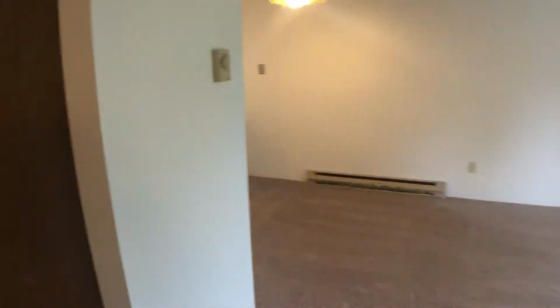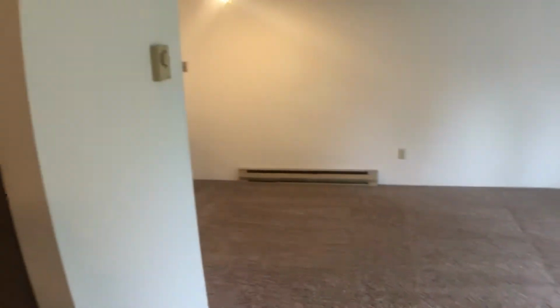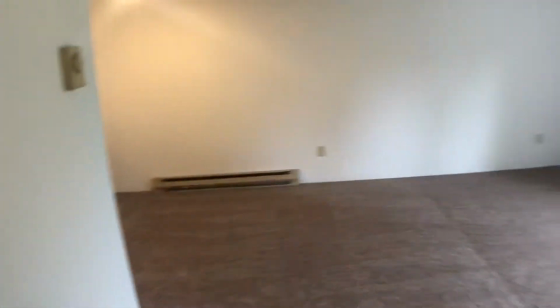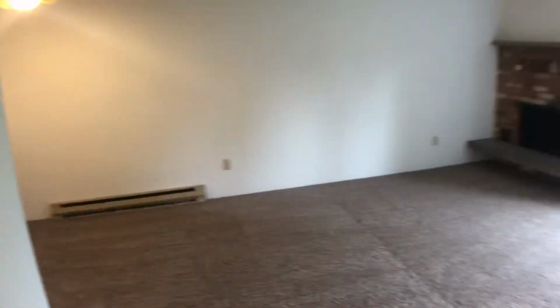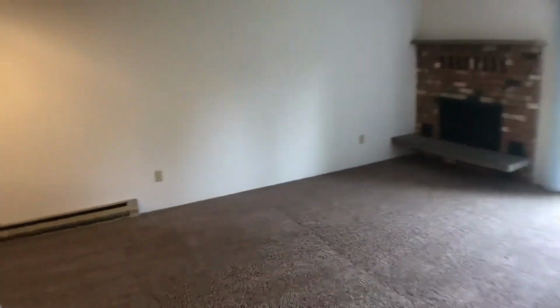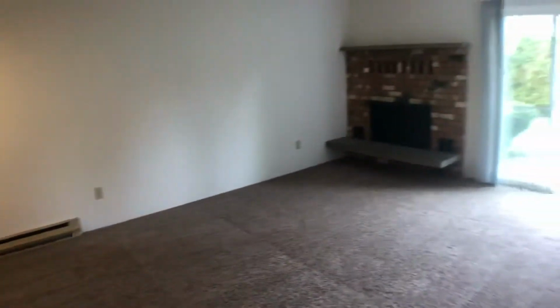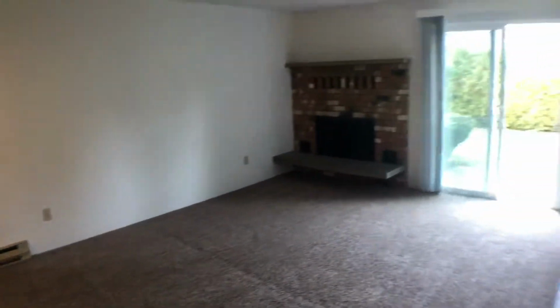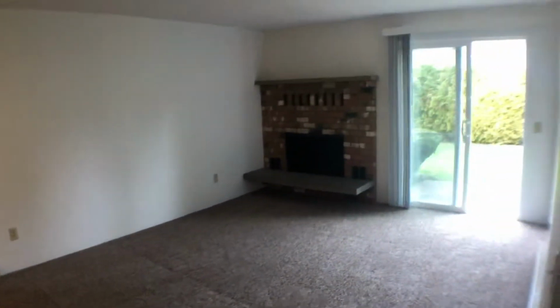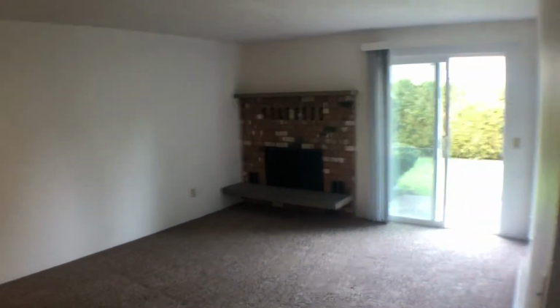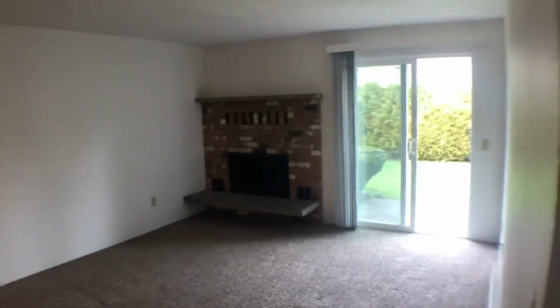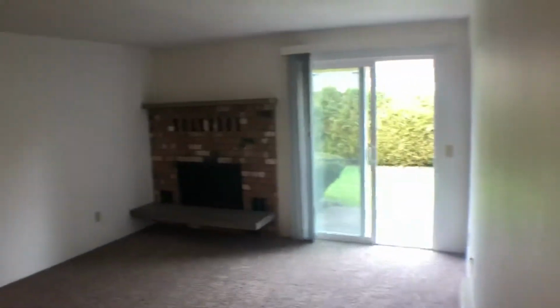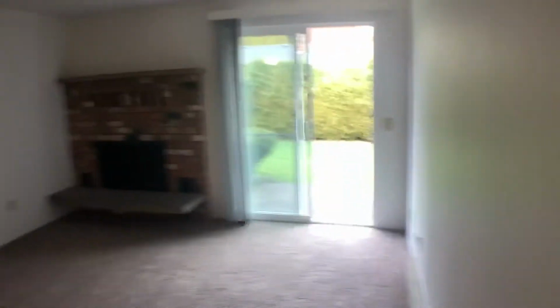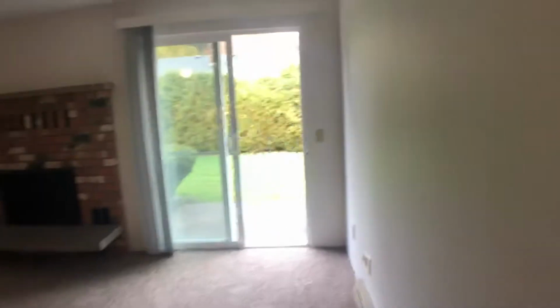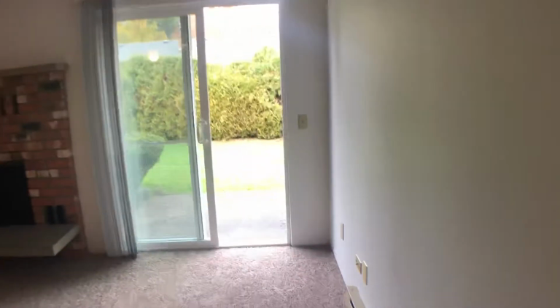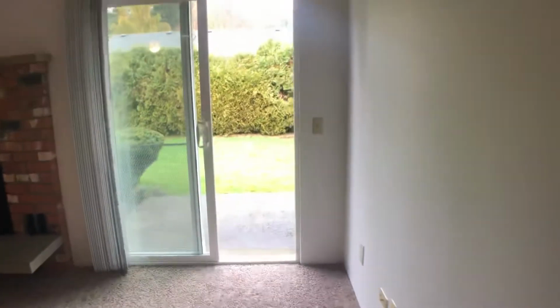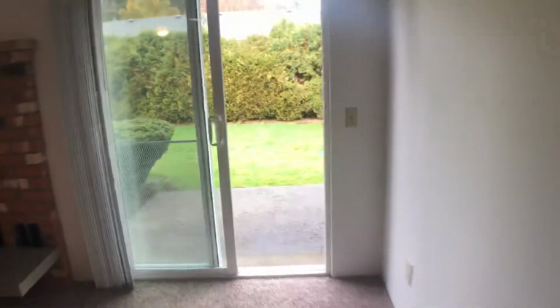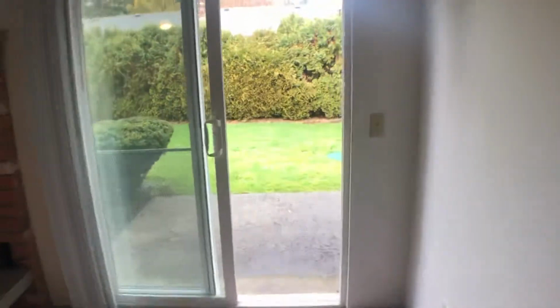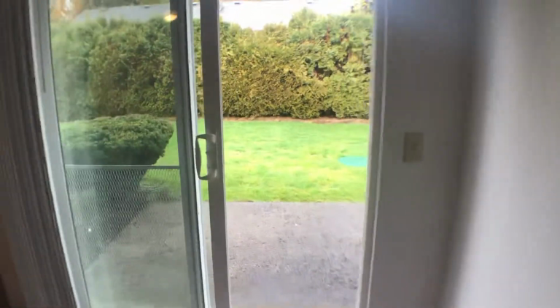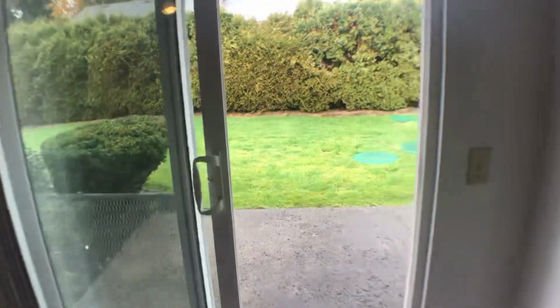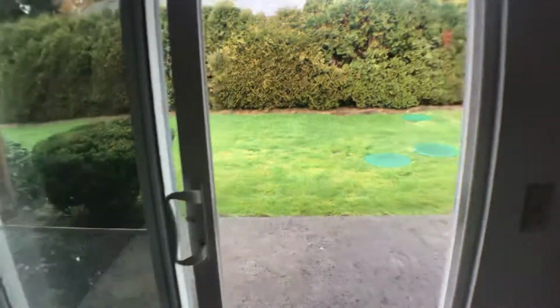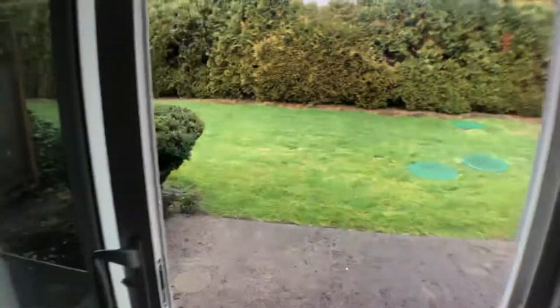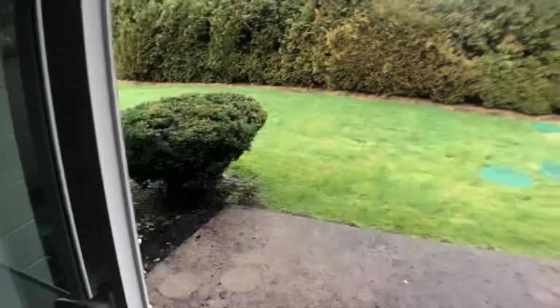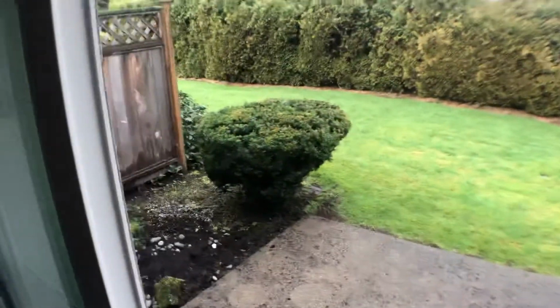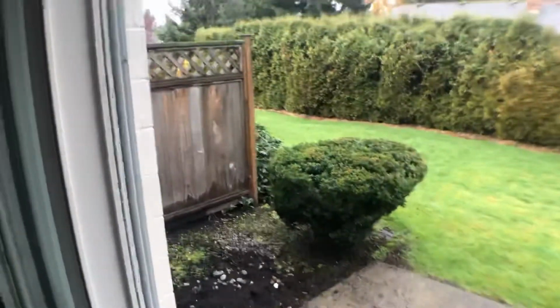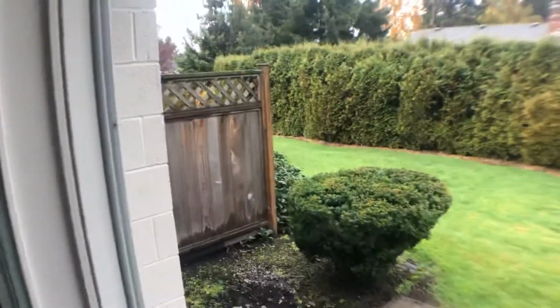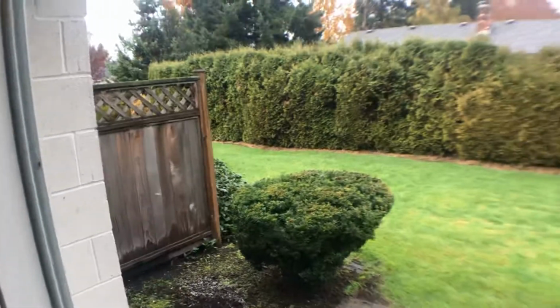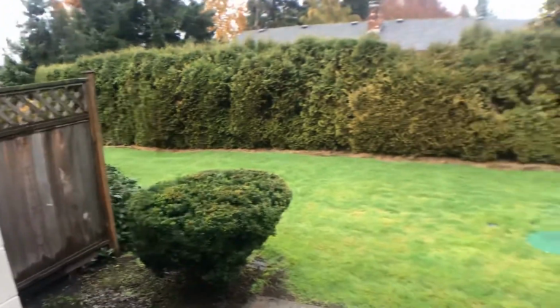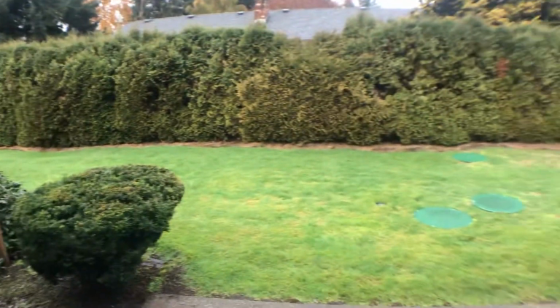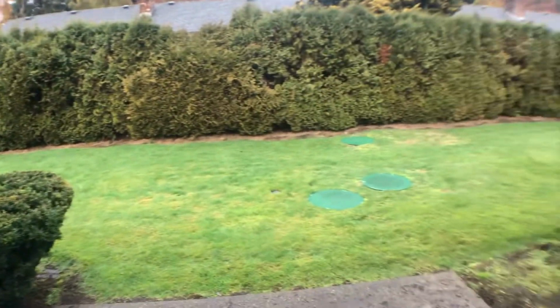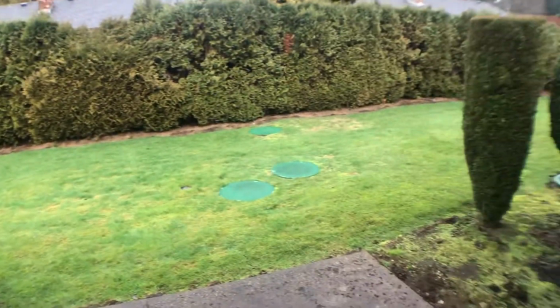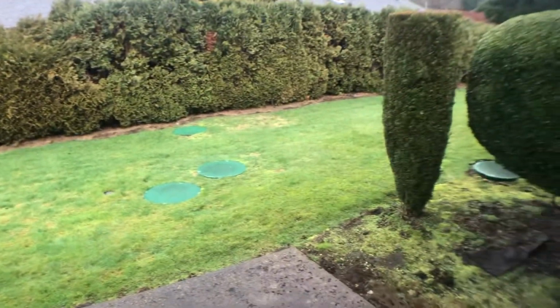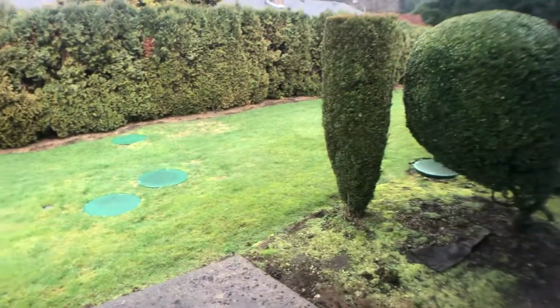We'll open up into the living room area. You see a fireplace and a sliding glass door which goes out to the patio. You have a pretty private little patio area here, and the yard is shared with the neighbors.